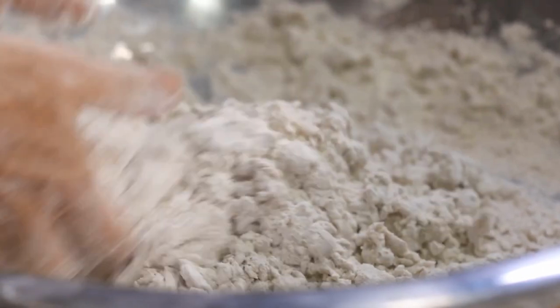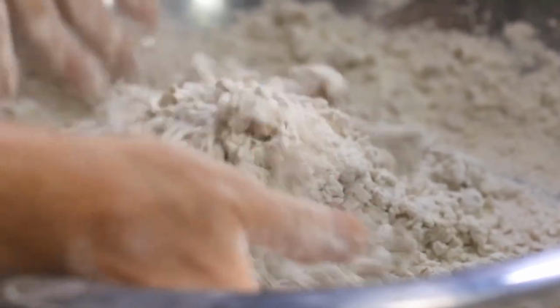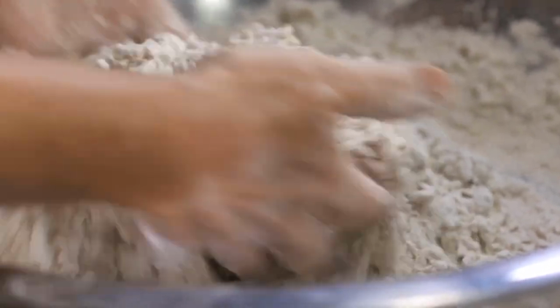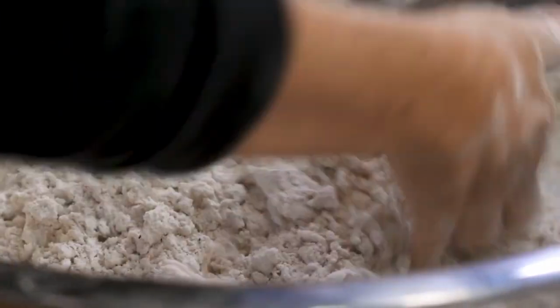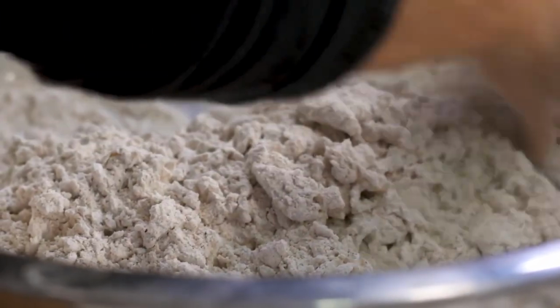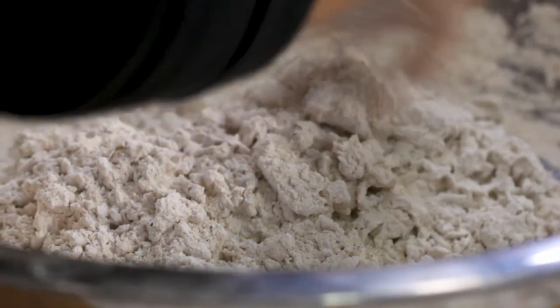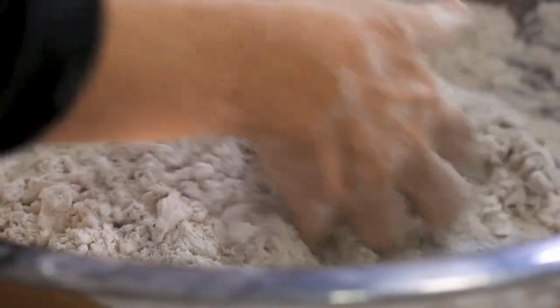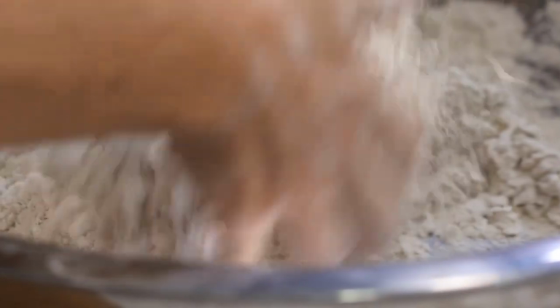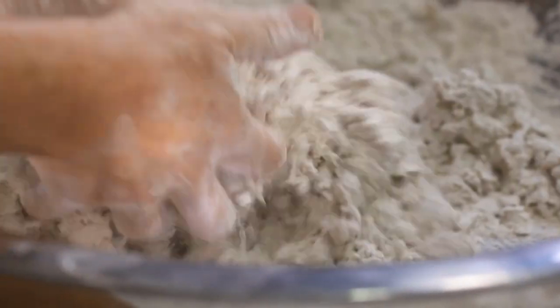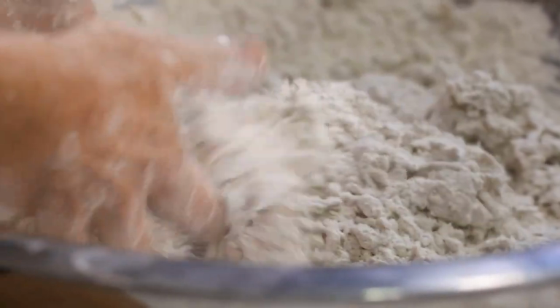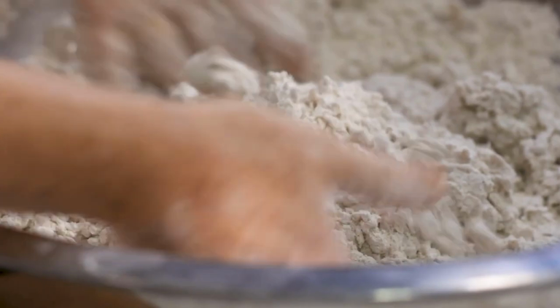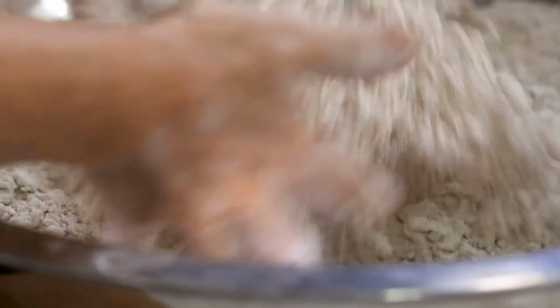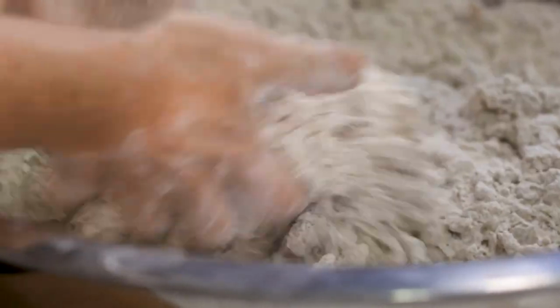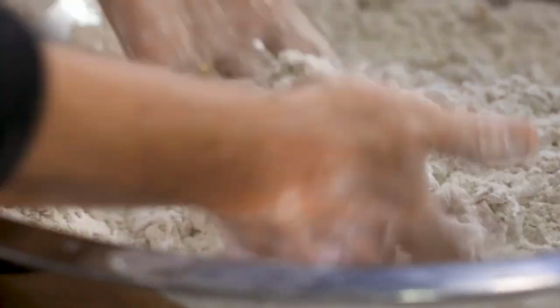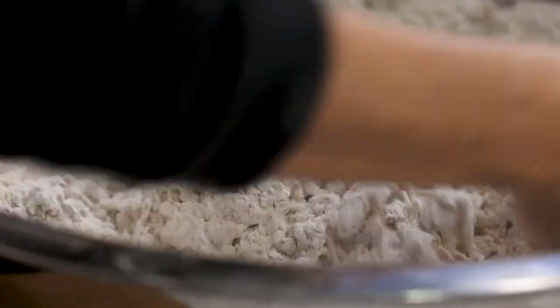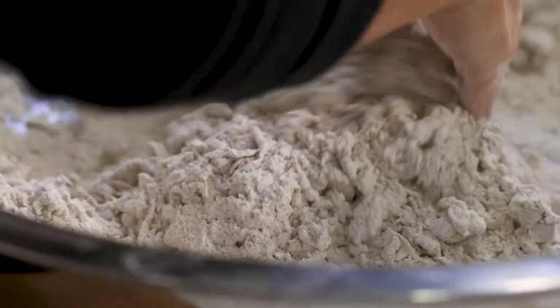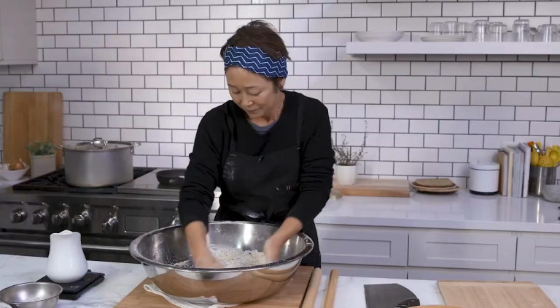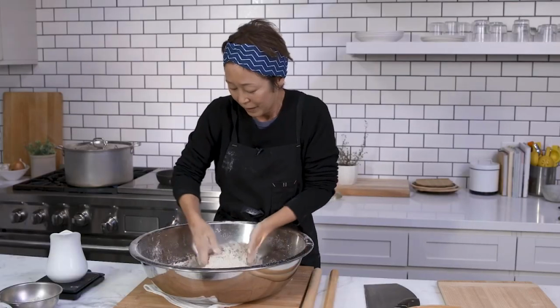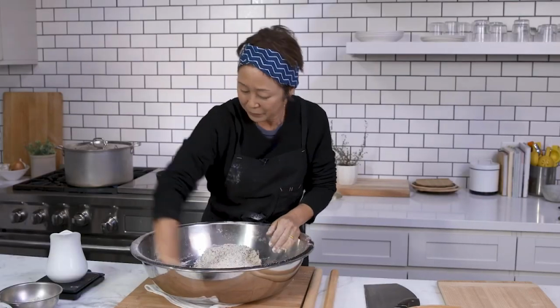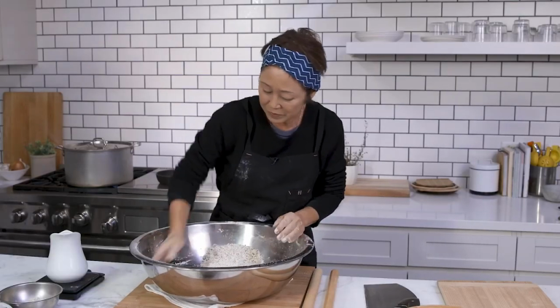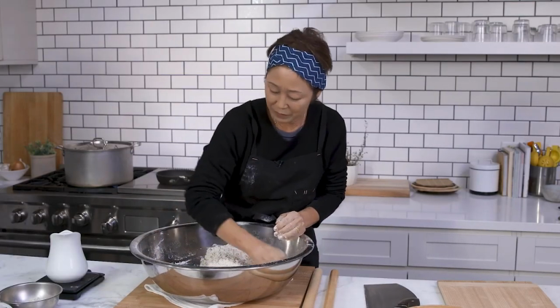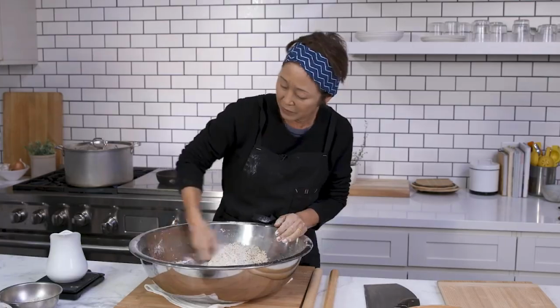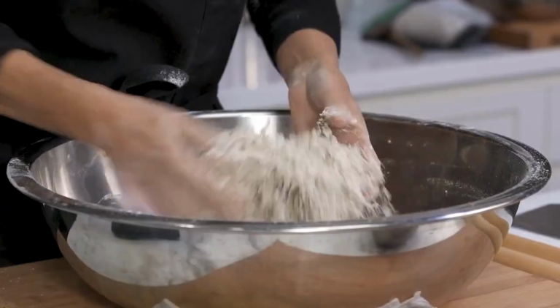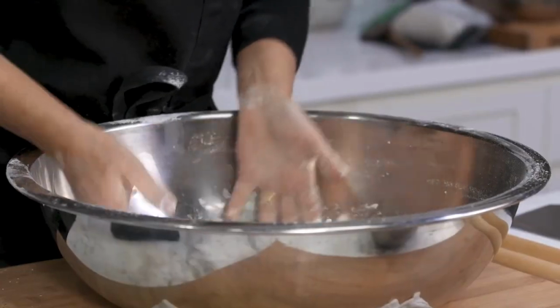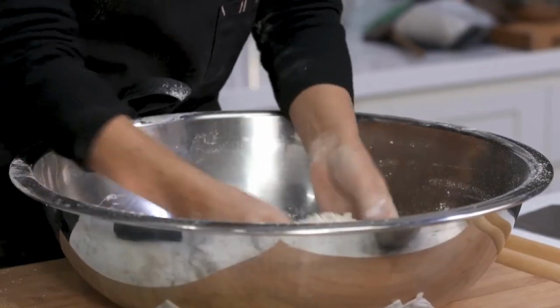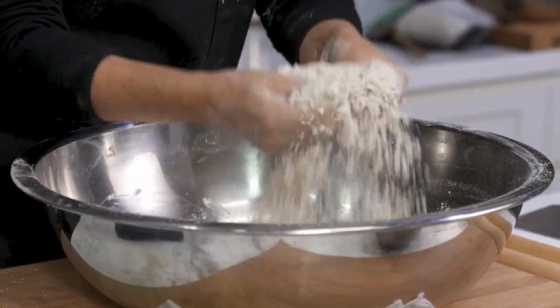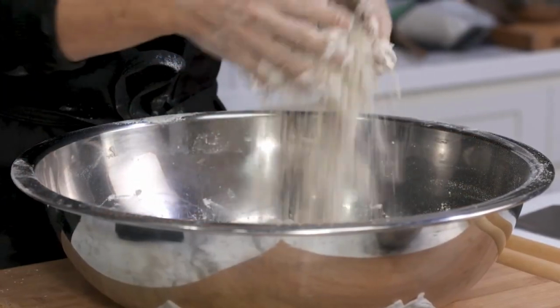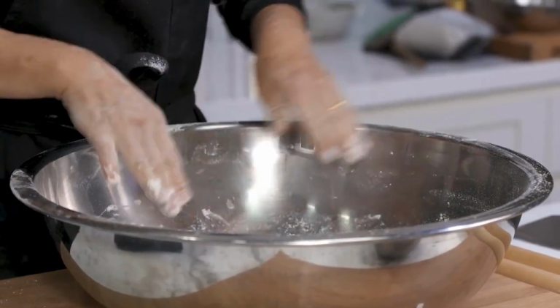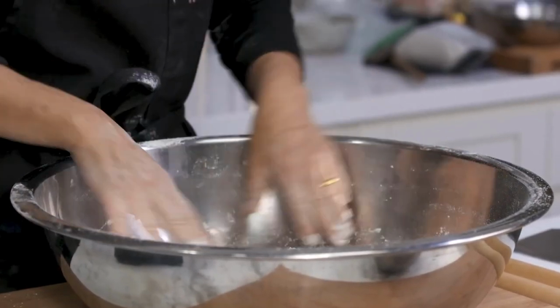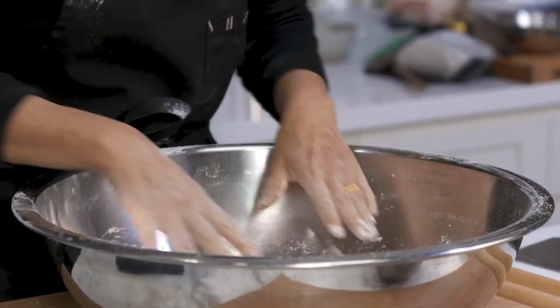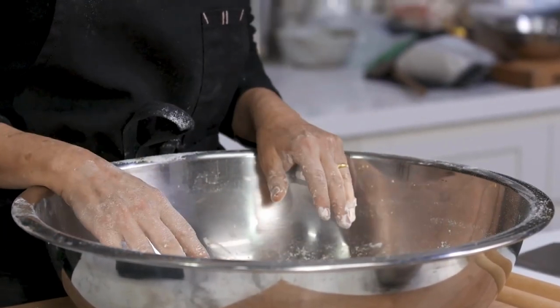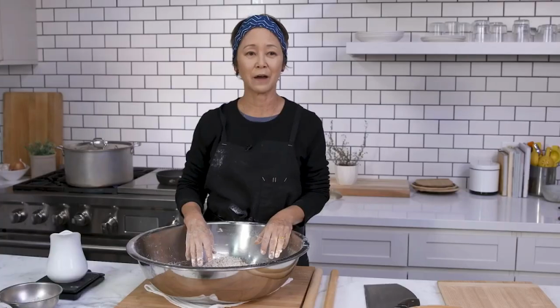Soba noodles are one of those very unique noodles where people go for the seasonality of it, for the freshness of it. I'm pretty much done with the tossing at this point, and I'm ready to start doing my wax on, wax off.